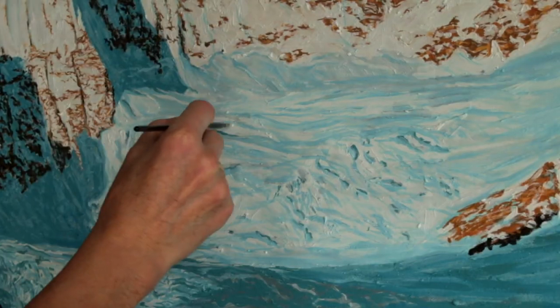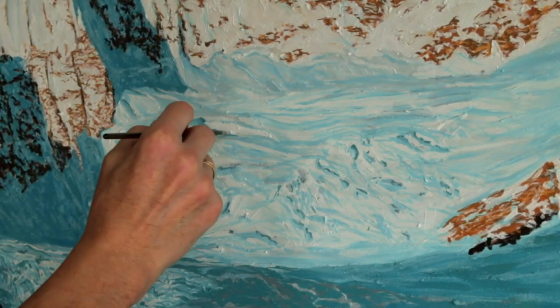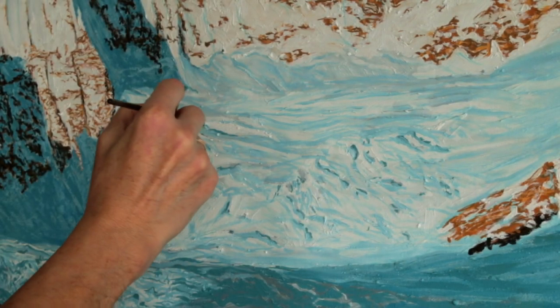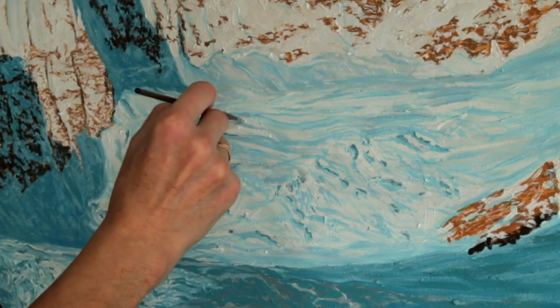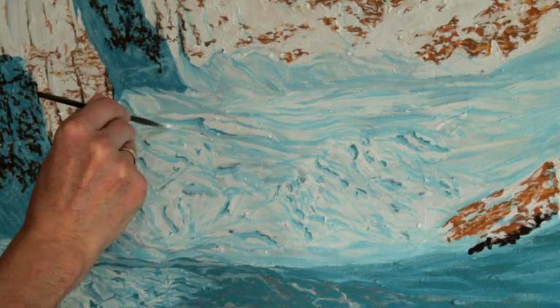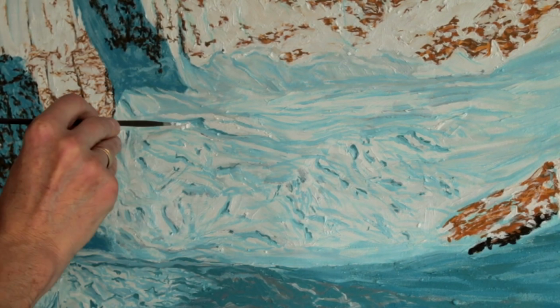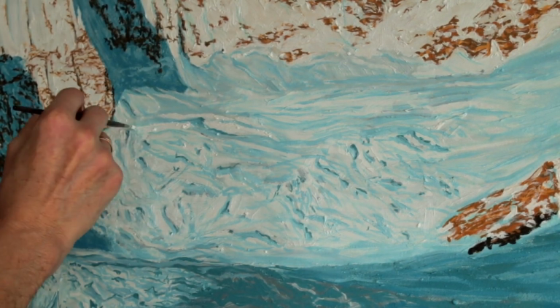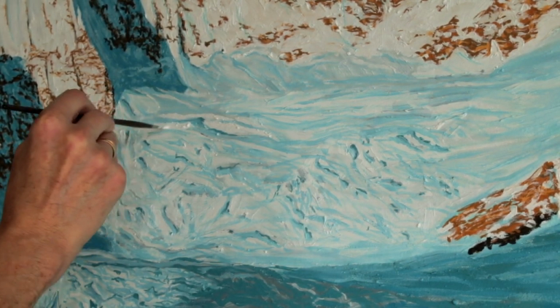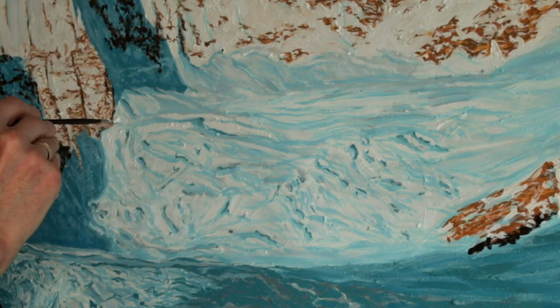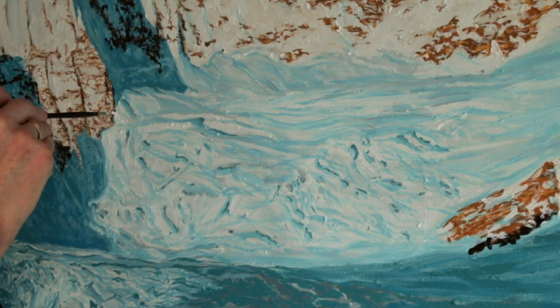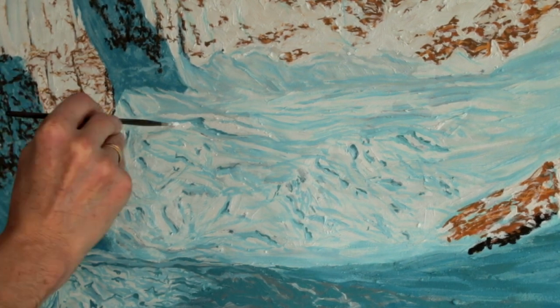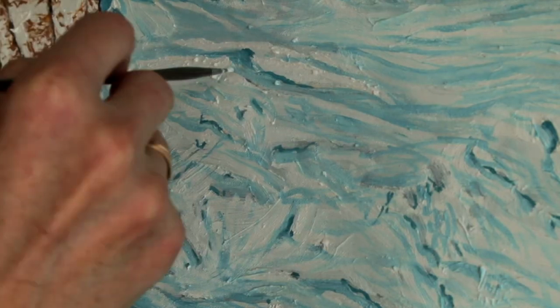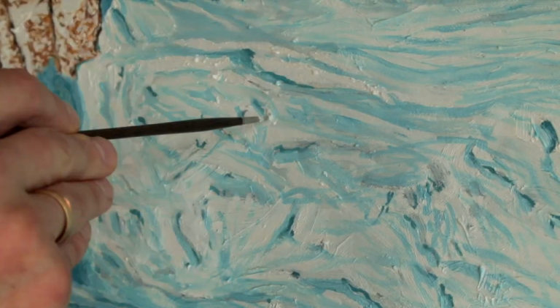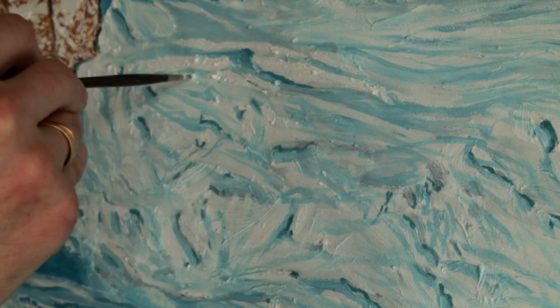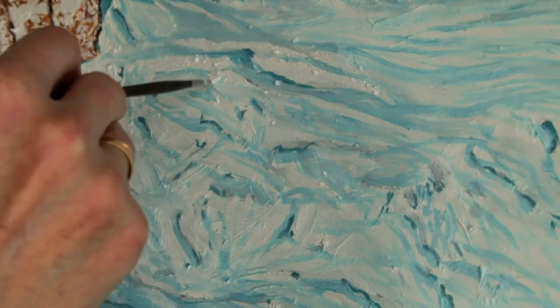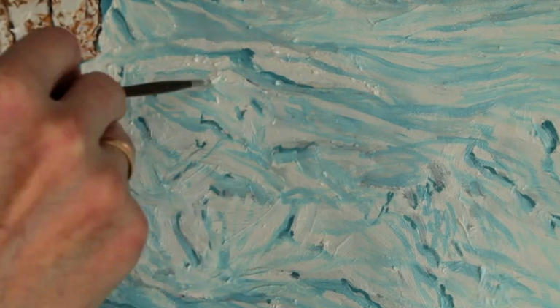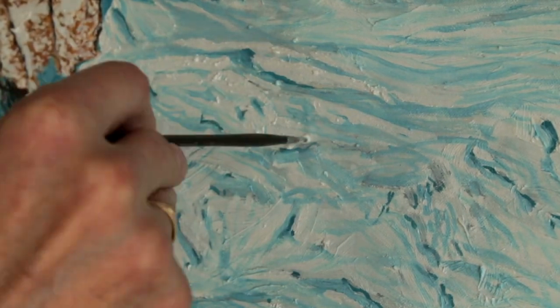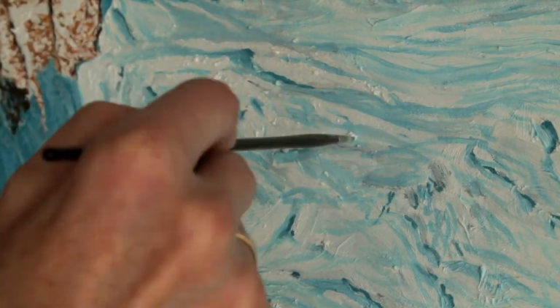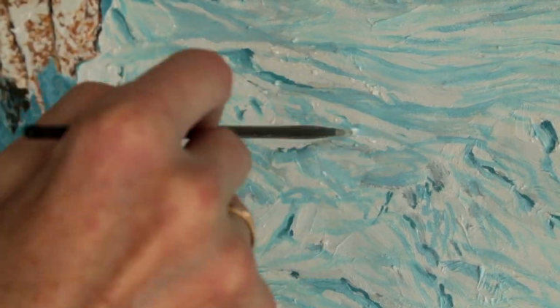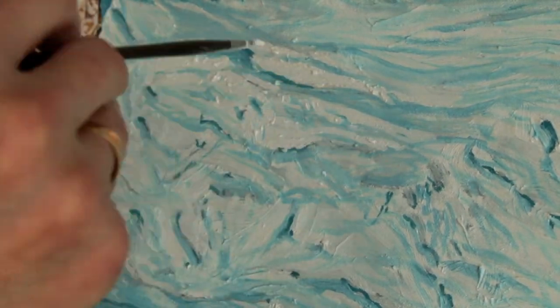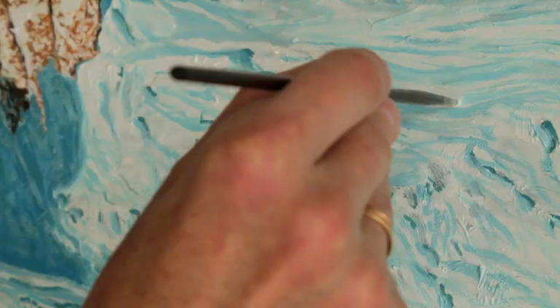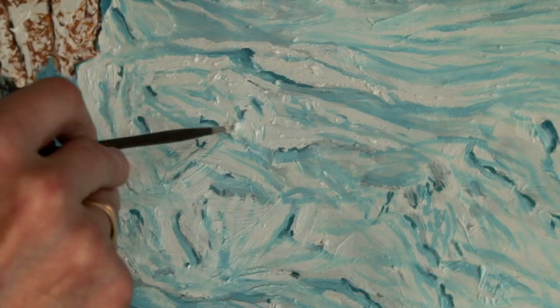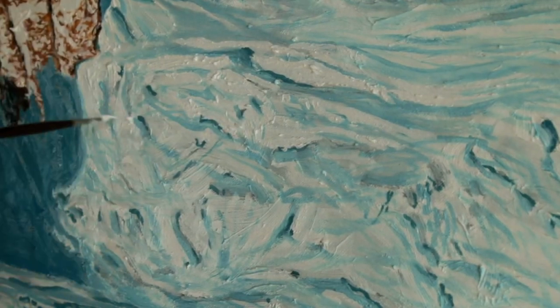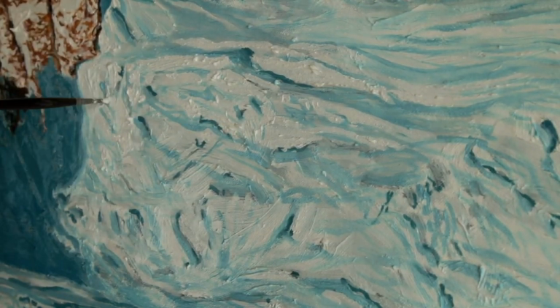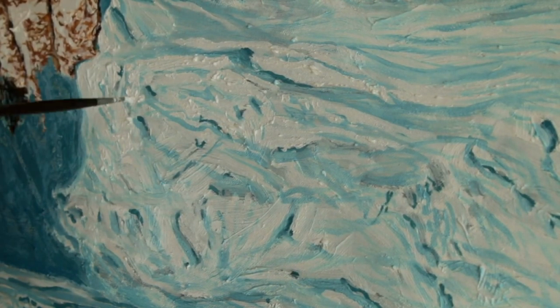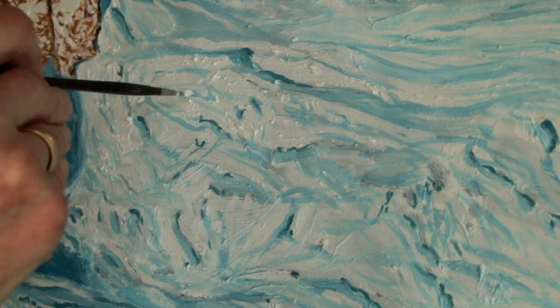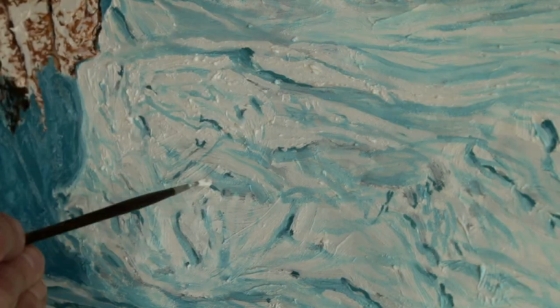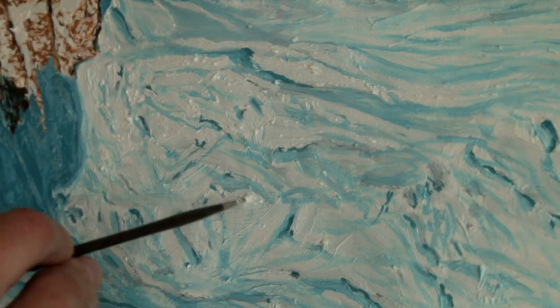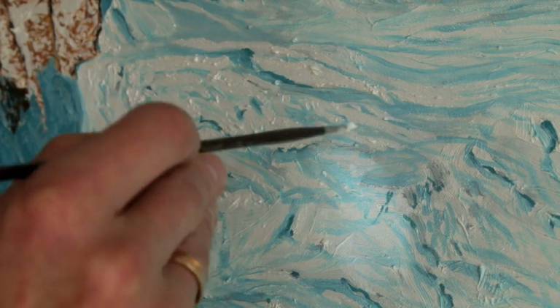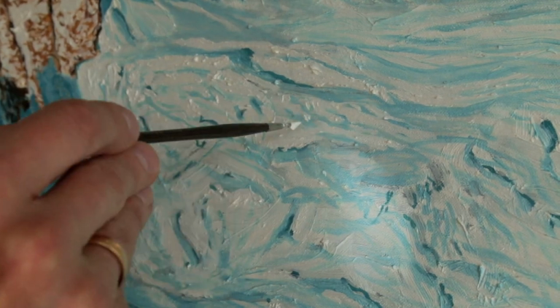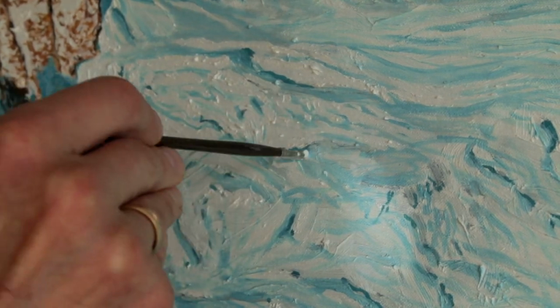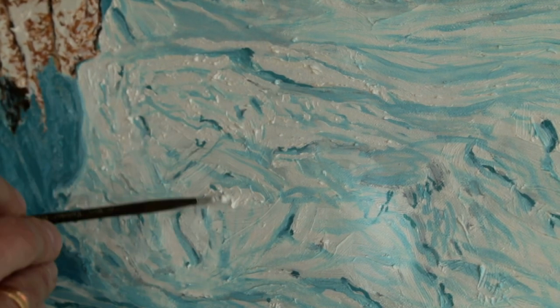The lighter part of the glacier also needs some work. We apply titanium white with a small brush to create contrast between the crevasses and the ice profiles.